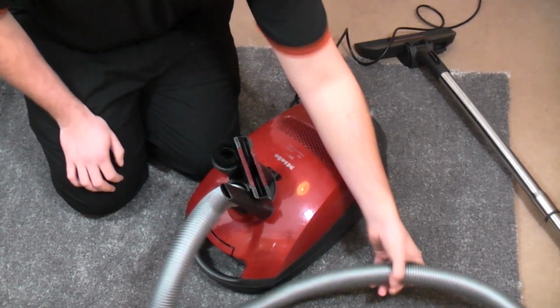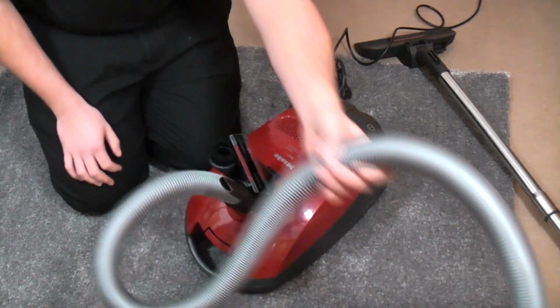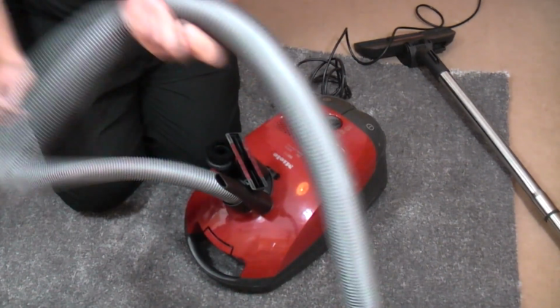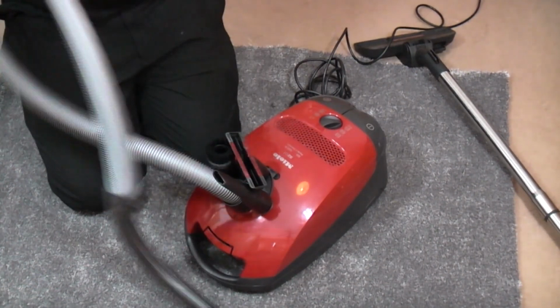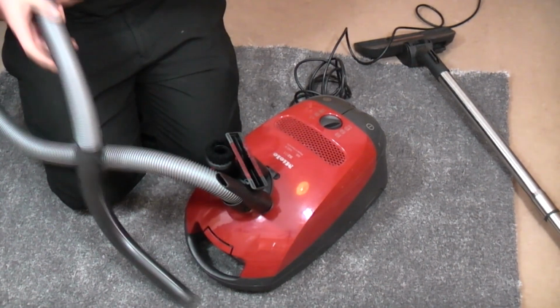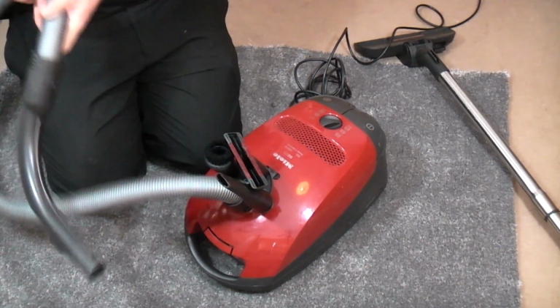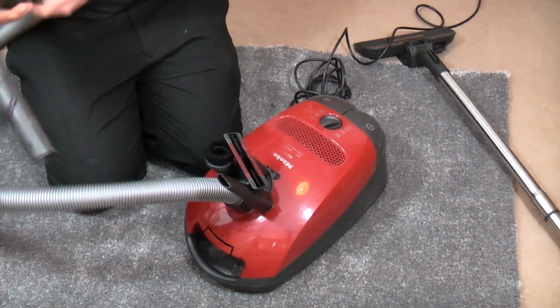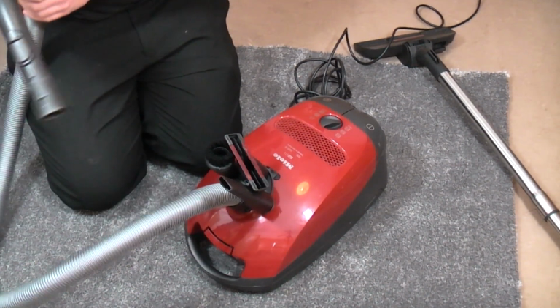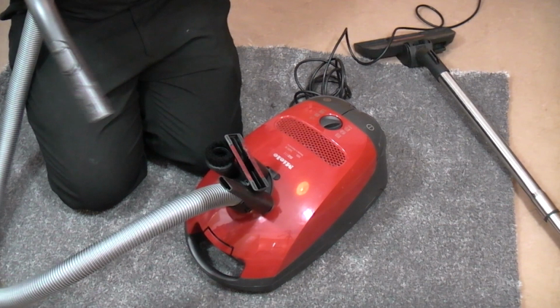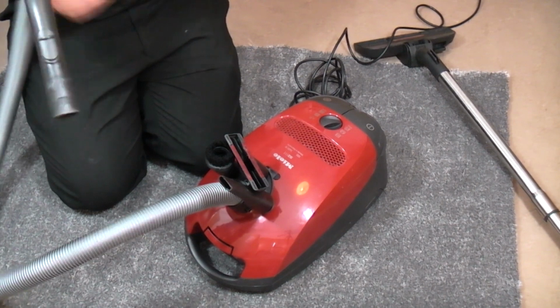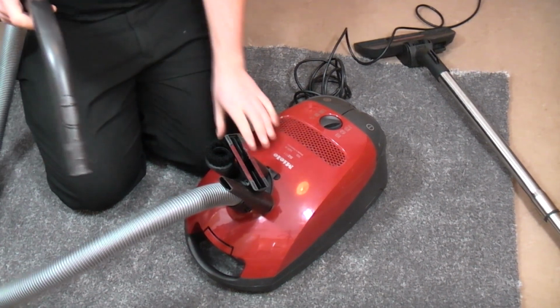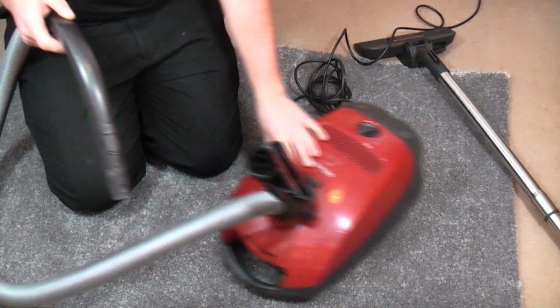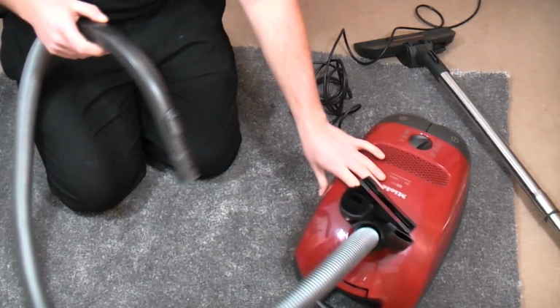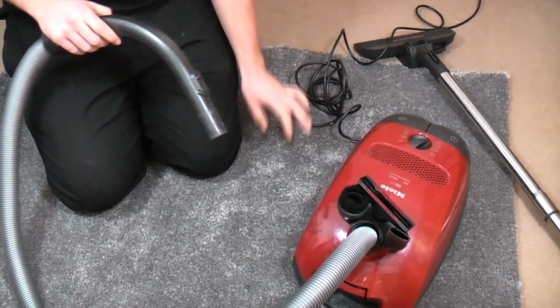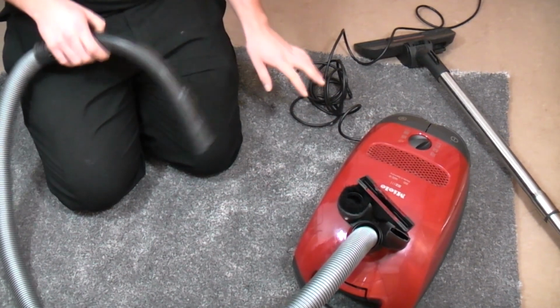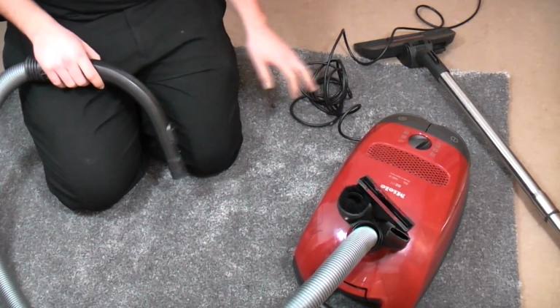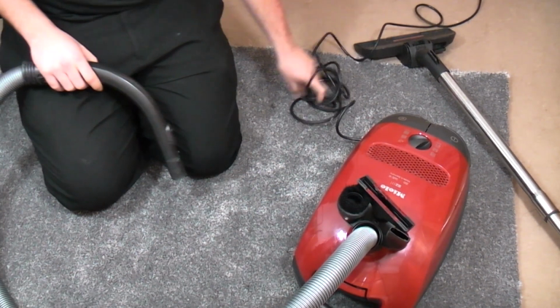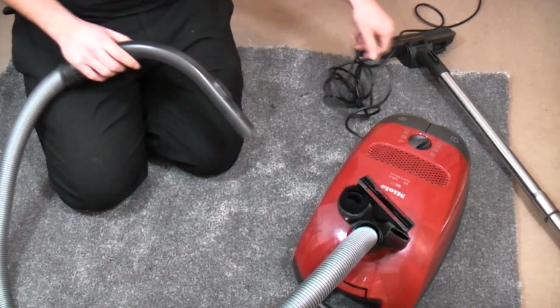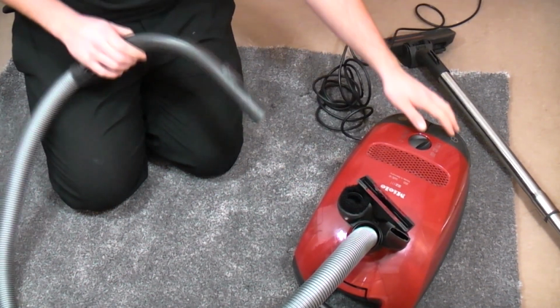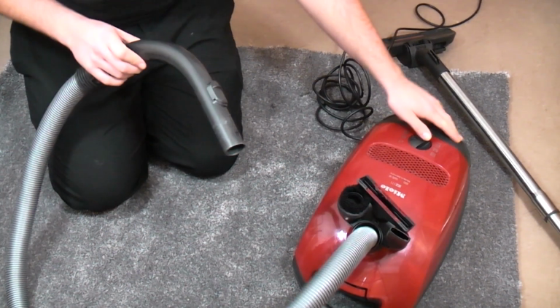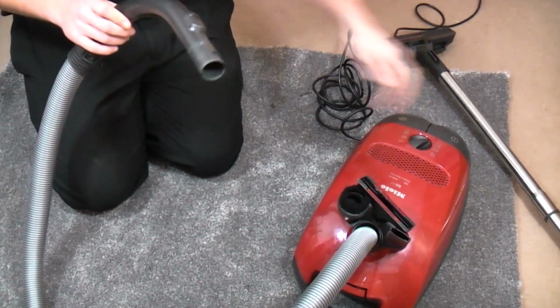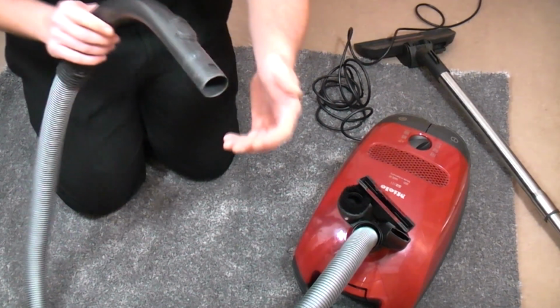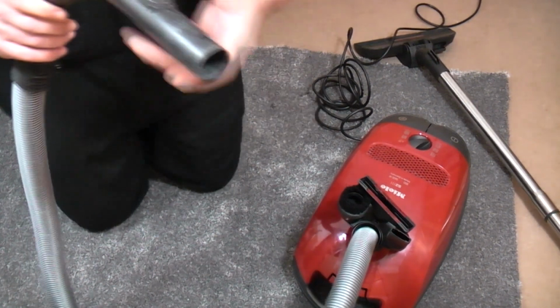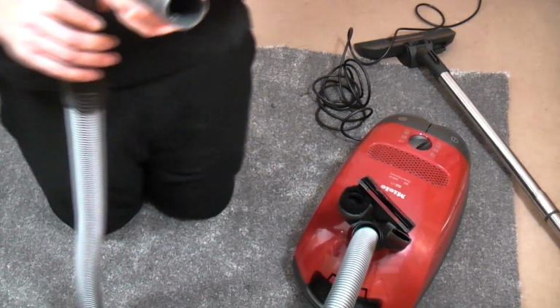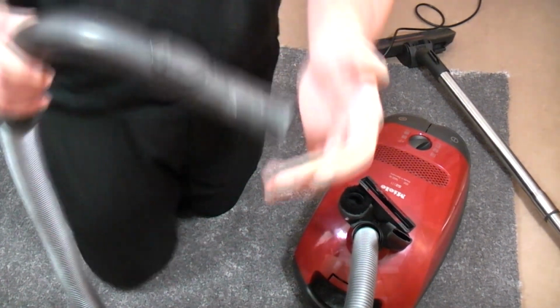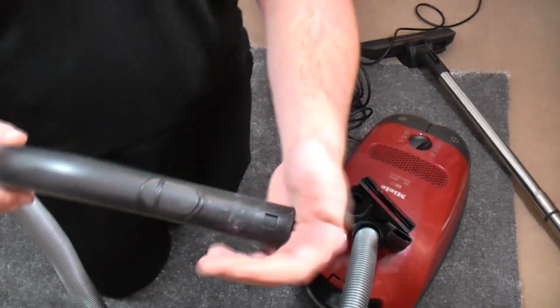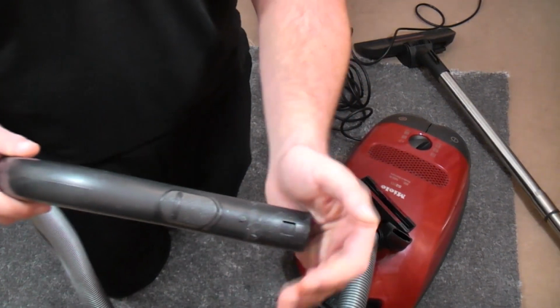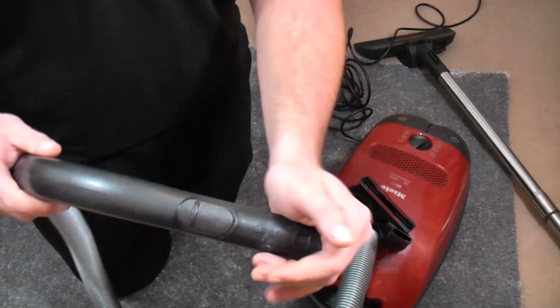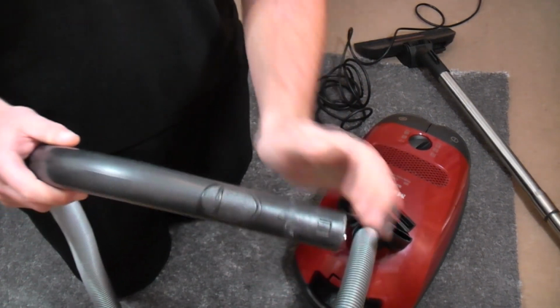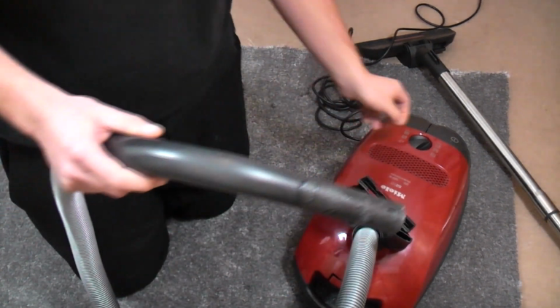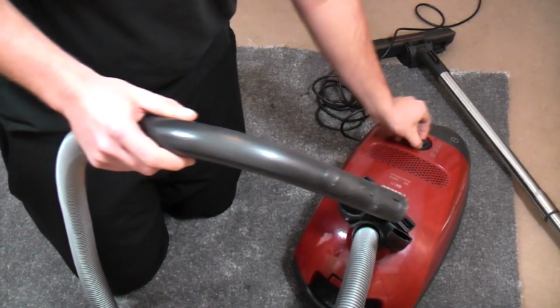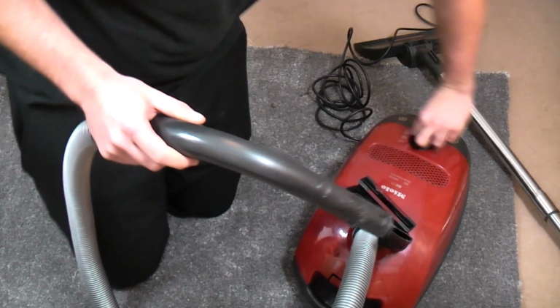It's only got a little 1600 watt motor in this. The motor was ropey as anything but it came up not too bad, so we have some suction — there's 300 watts all the way.